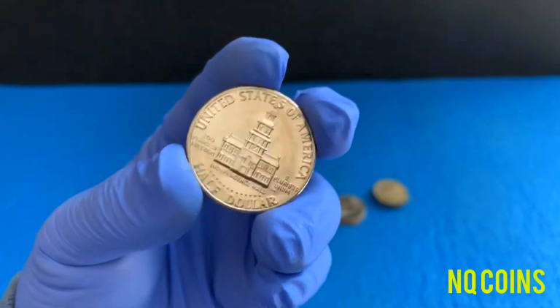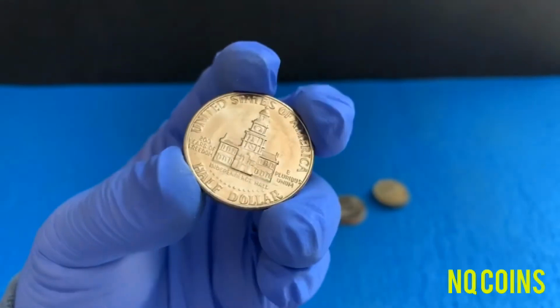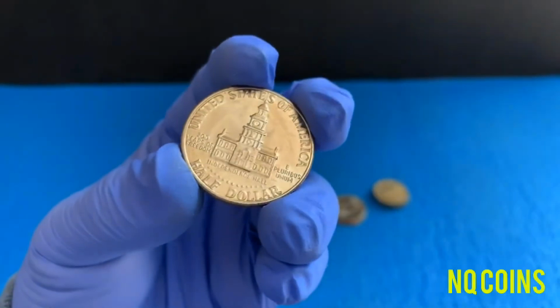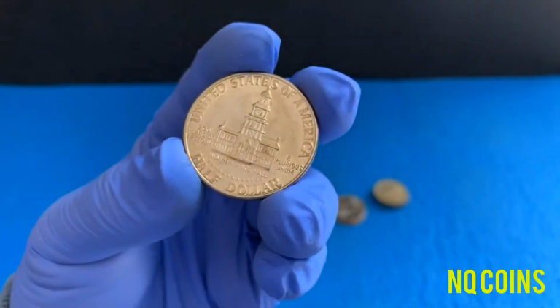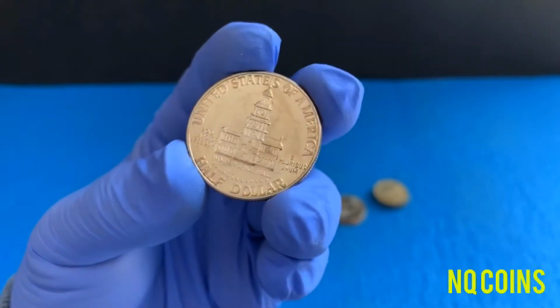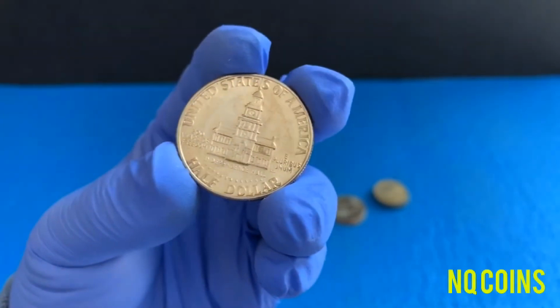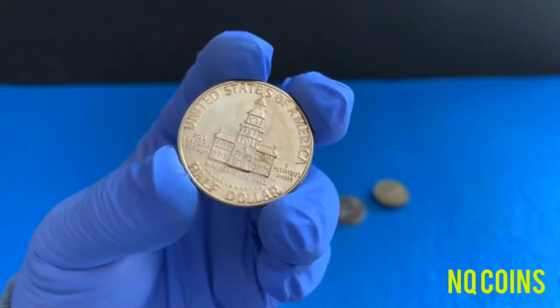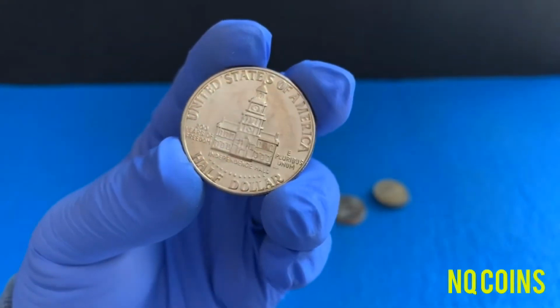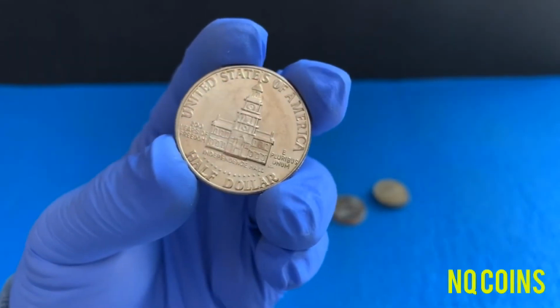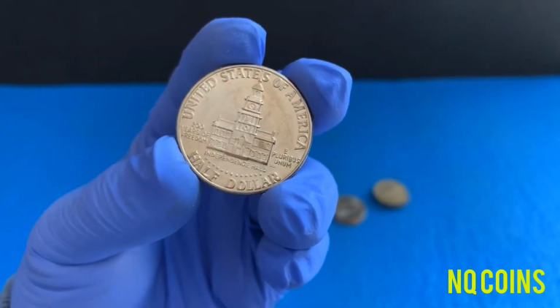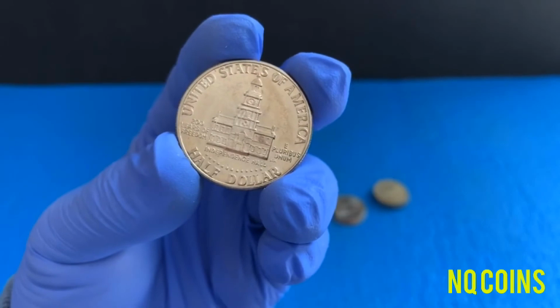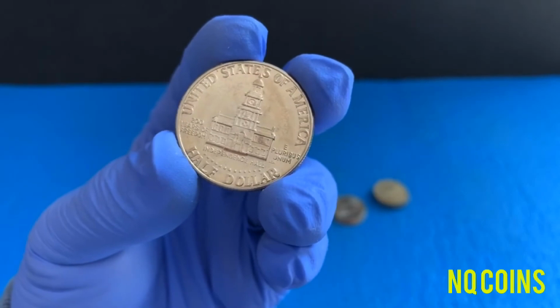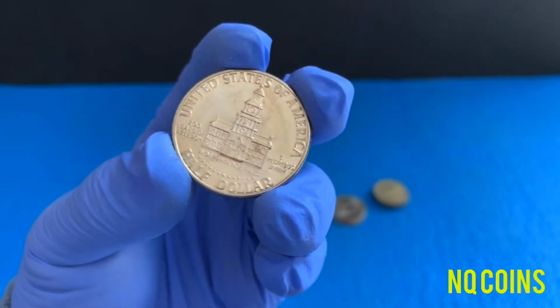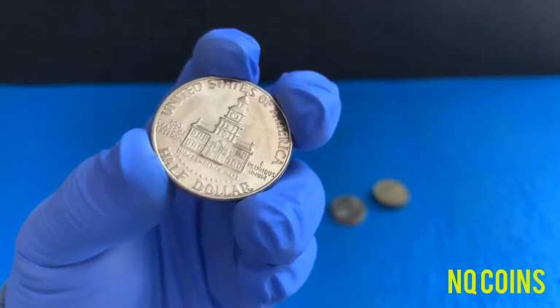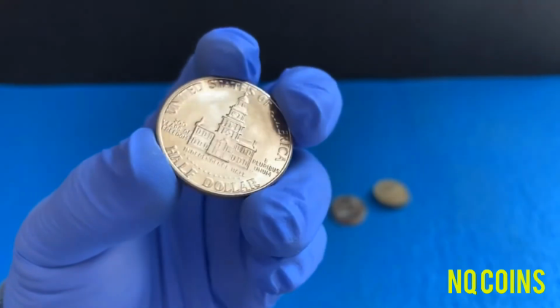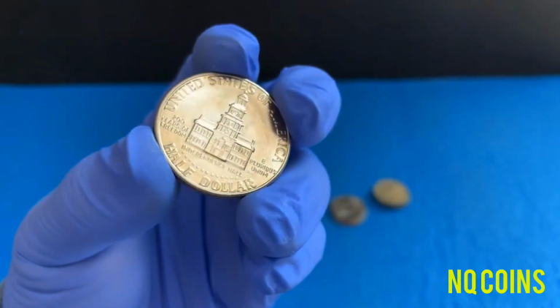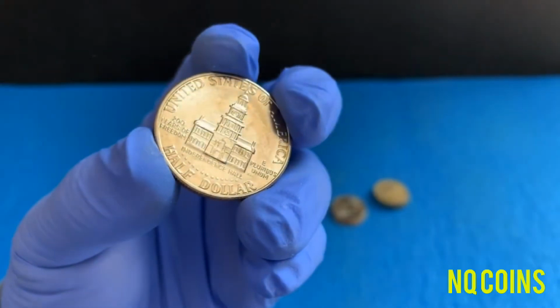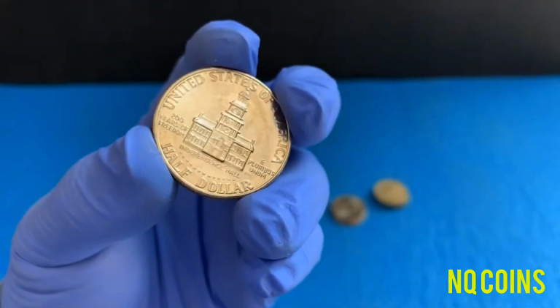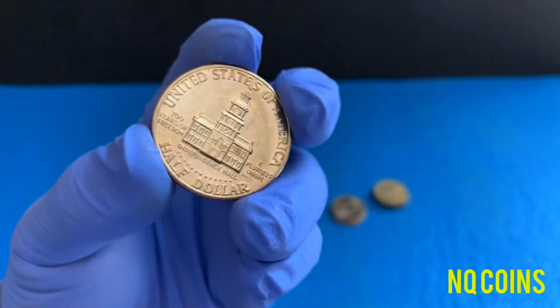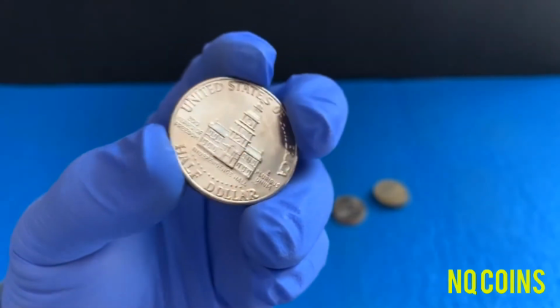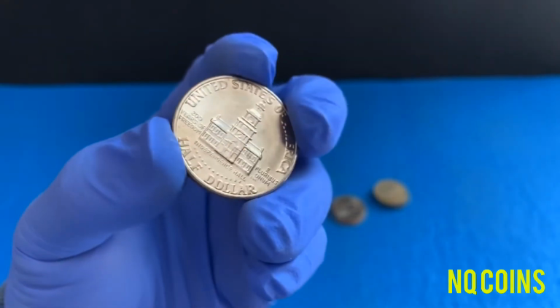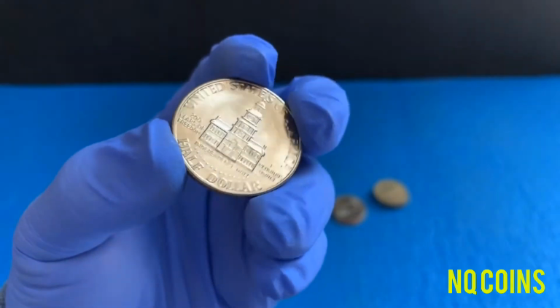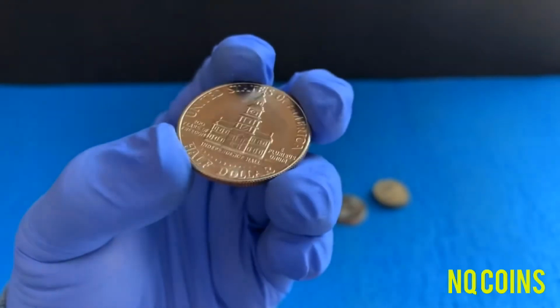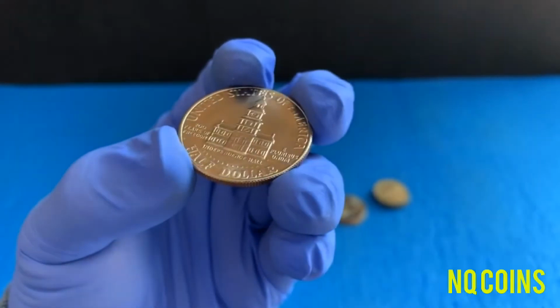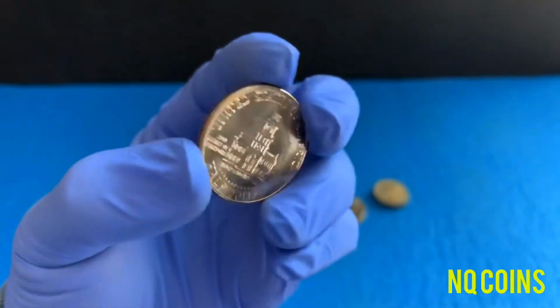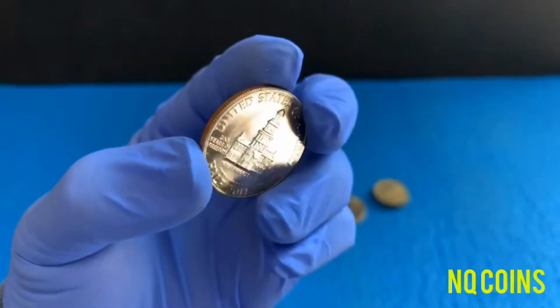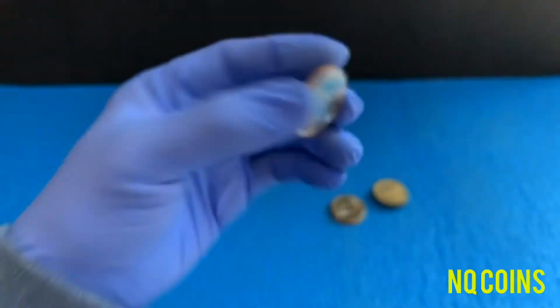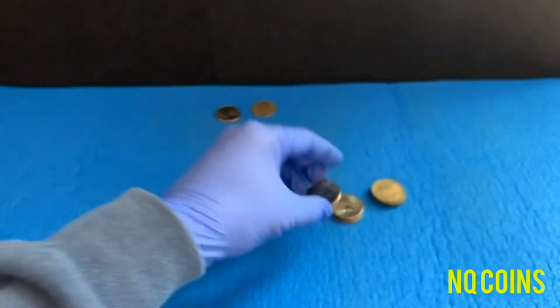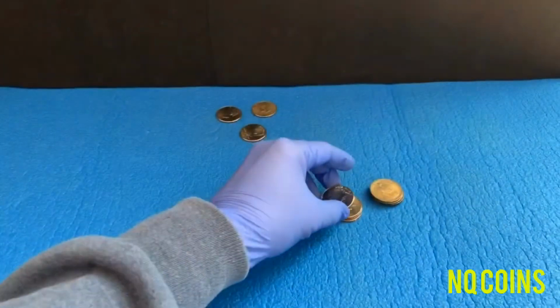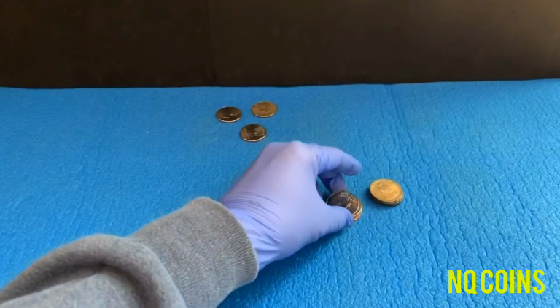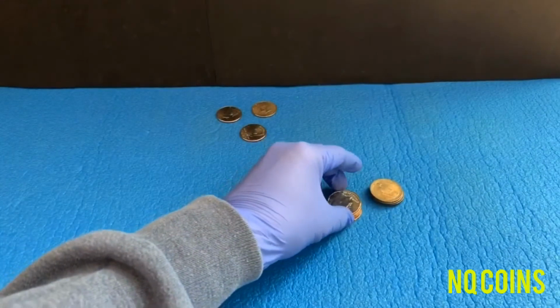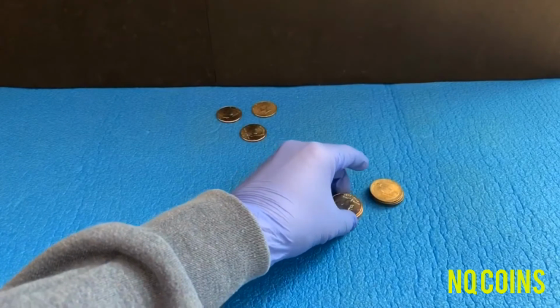Looking at both the obverse and reverse. There we go — cool!